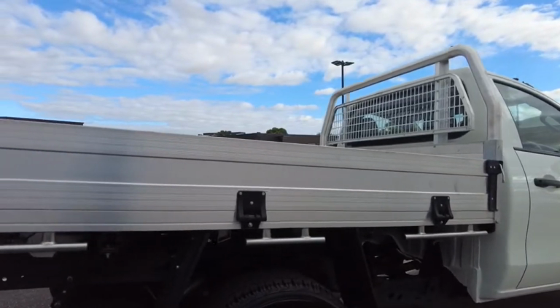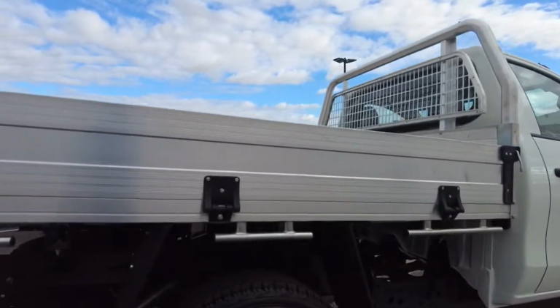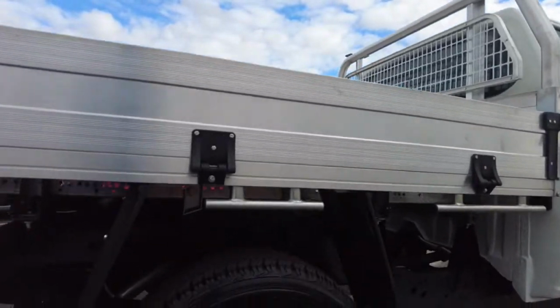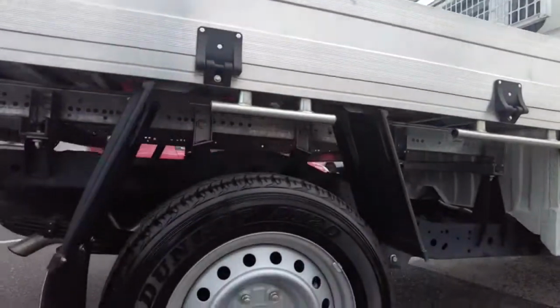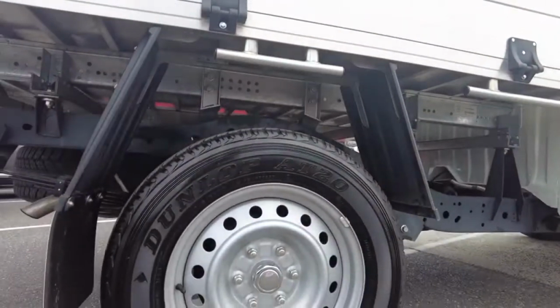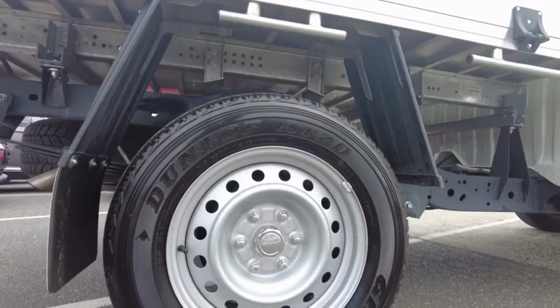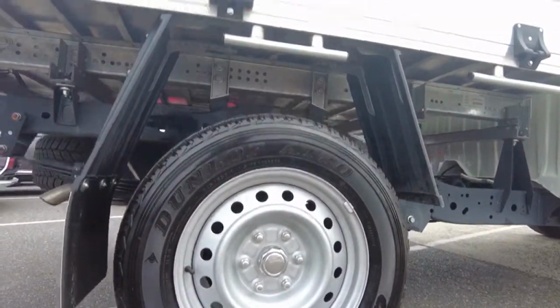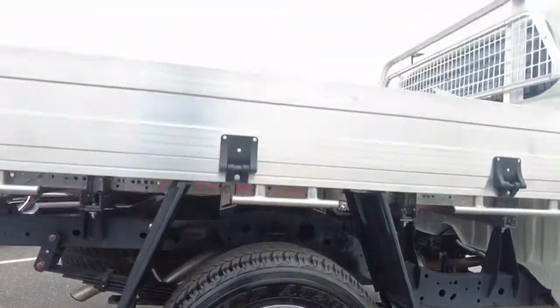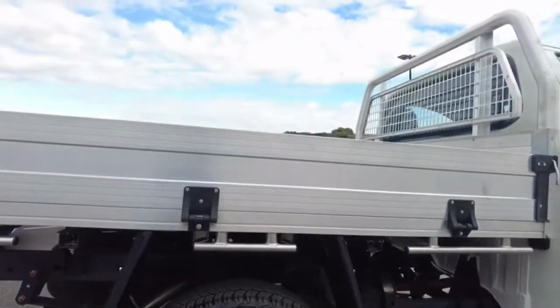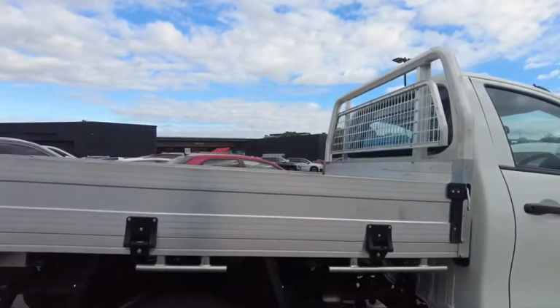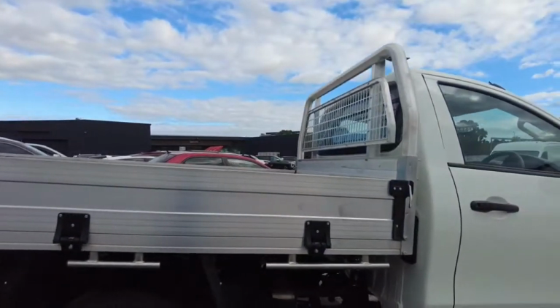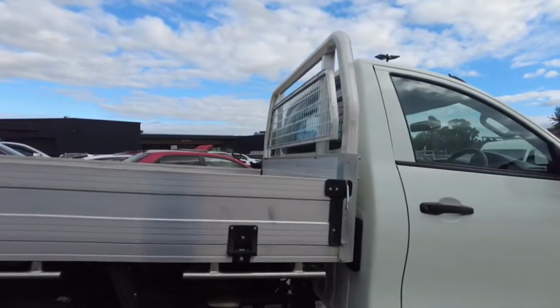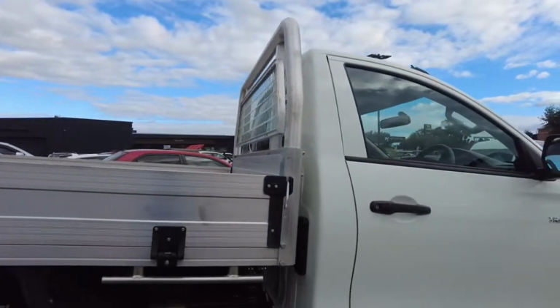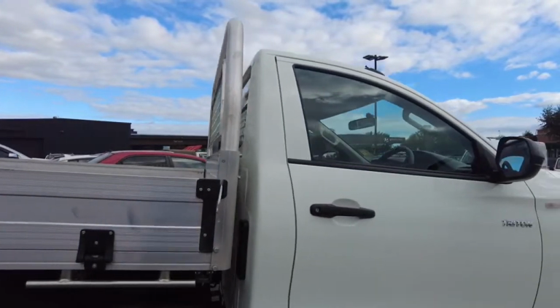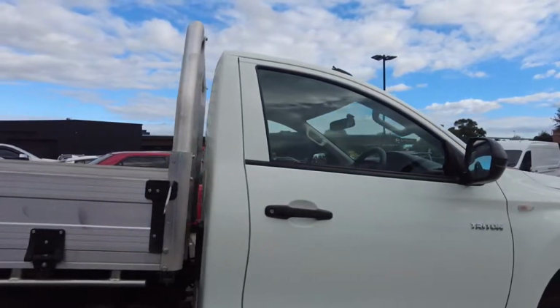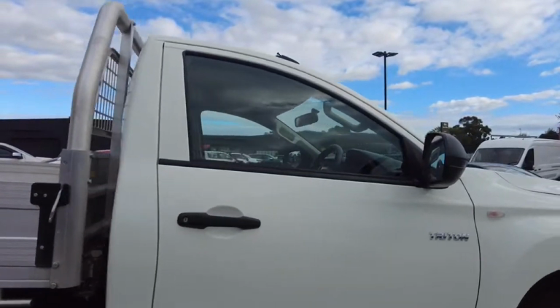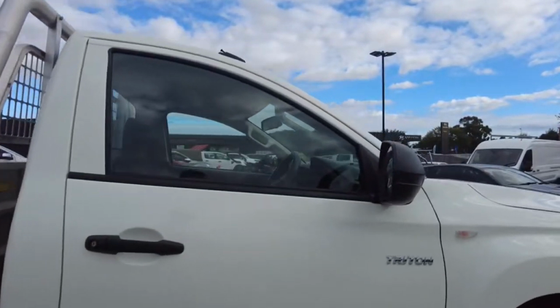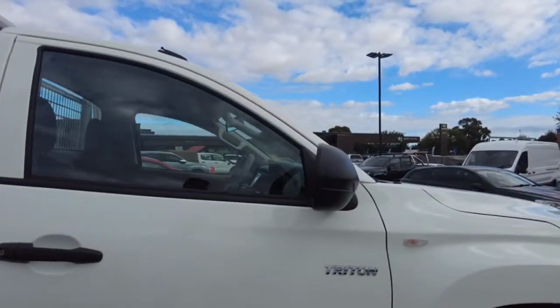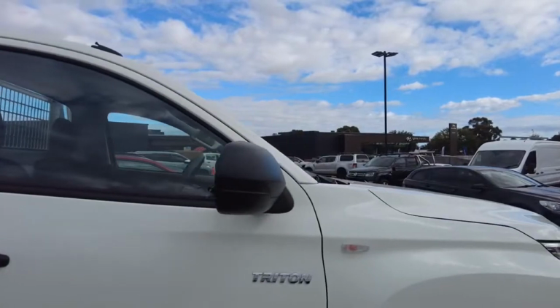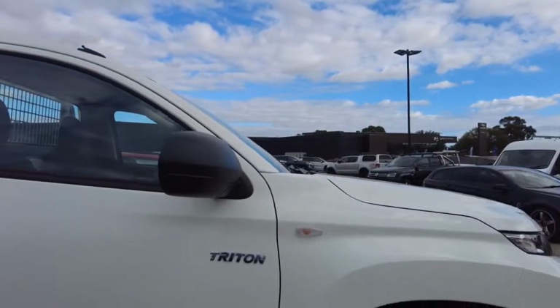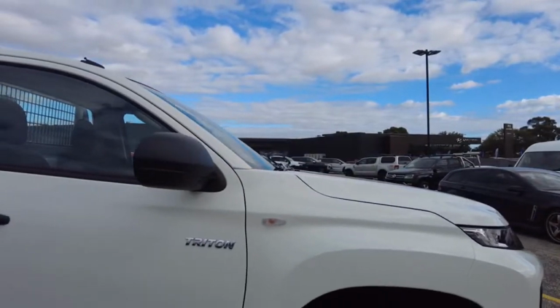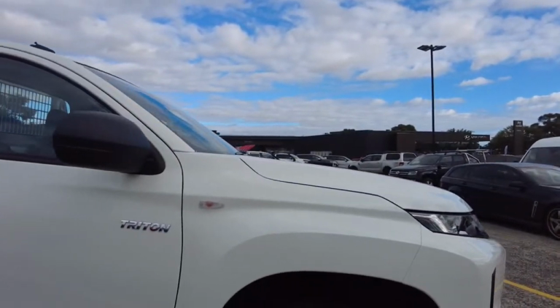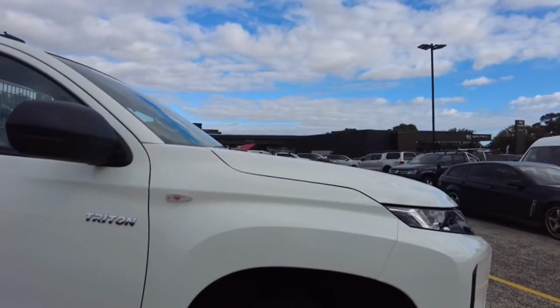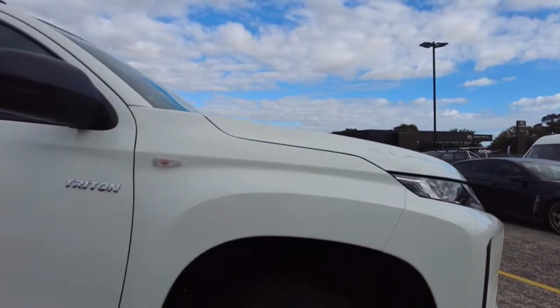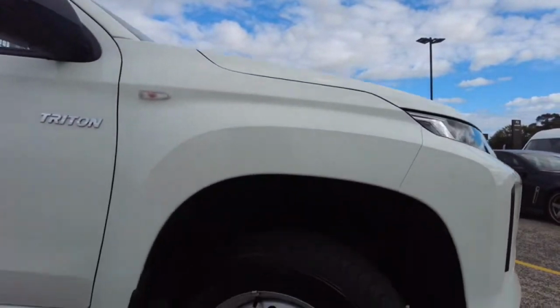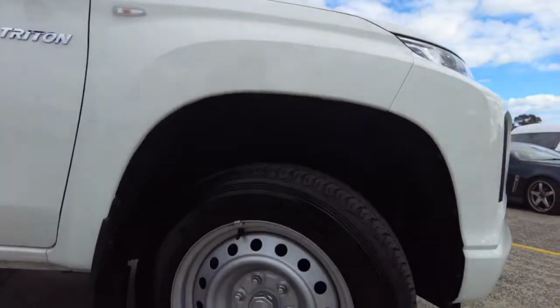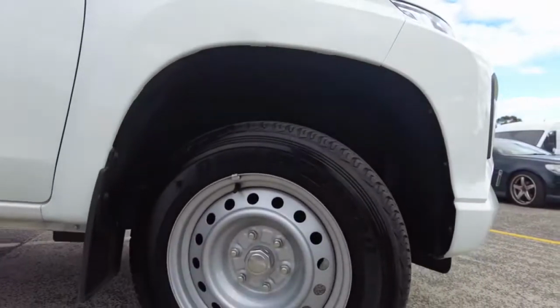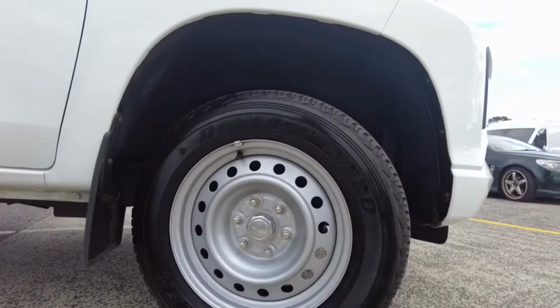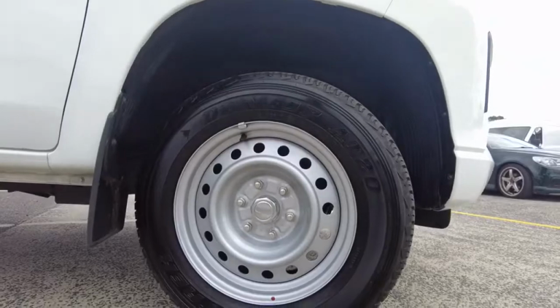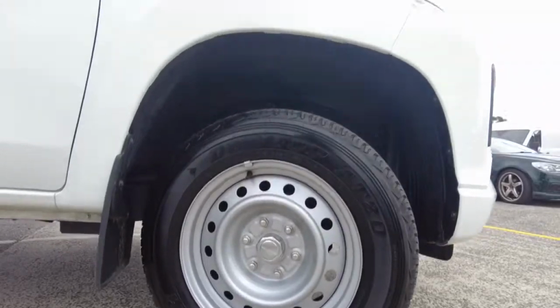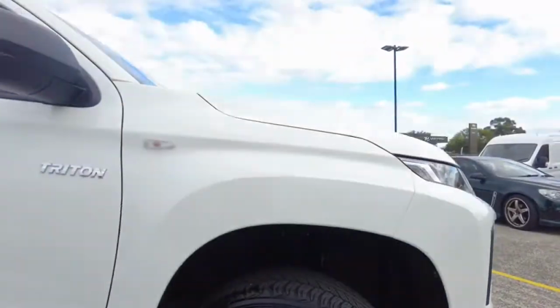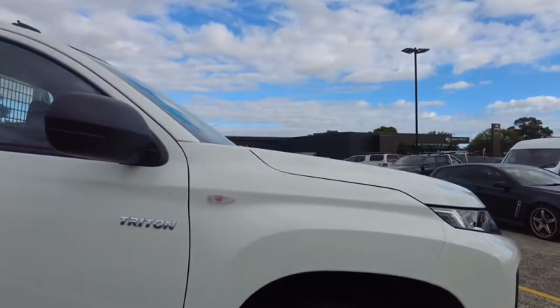Back right hand tyre and rim here is in good condition as well. This vehicle has absolutely nothing on it, so it's in very good condition. To find one of these in stock and ready to go right now is extremely difficult, especially with such low kilometres.